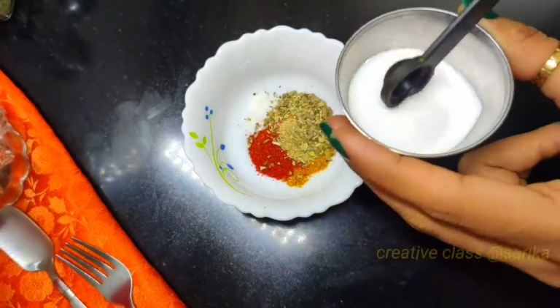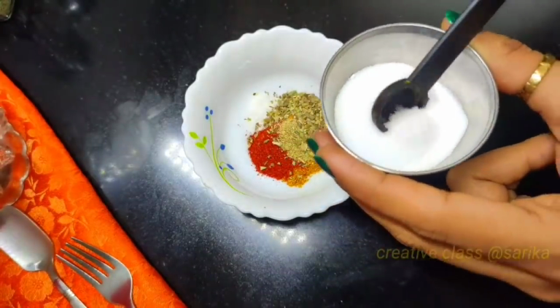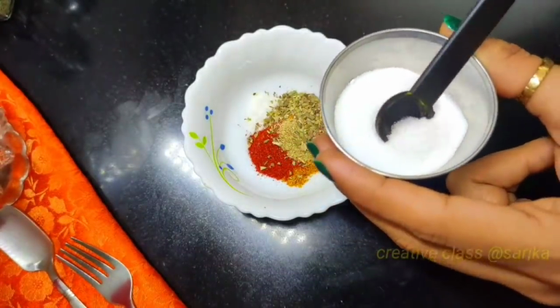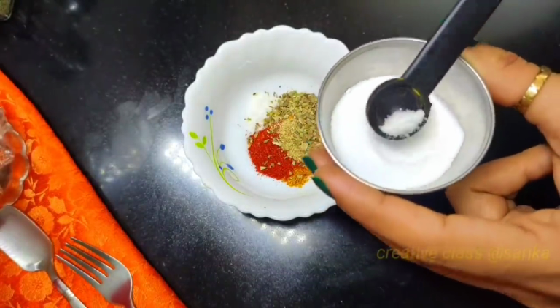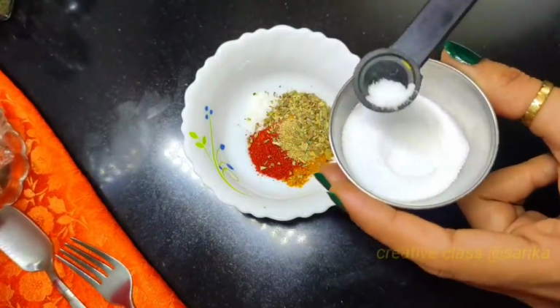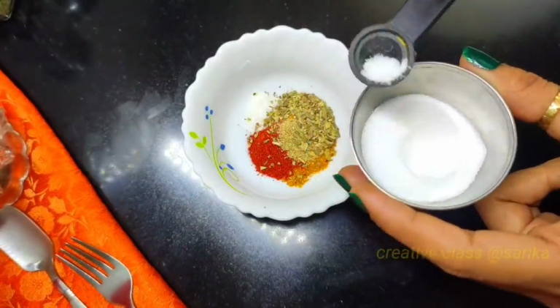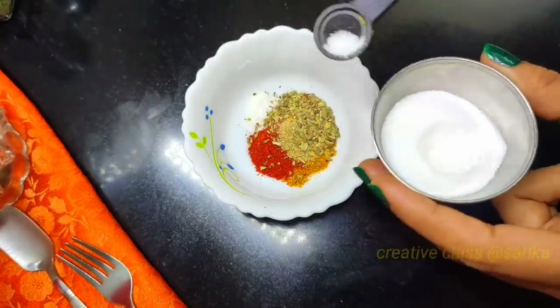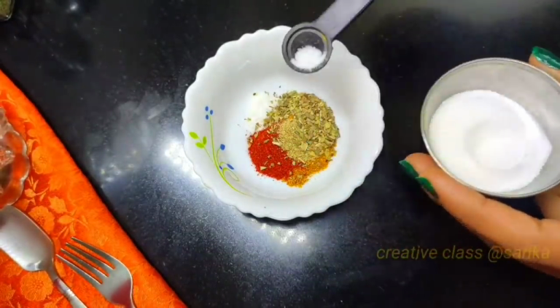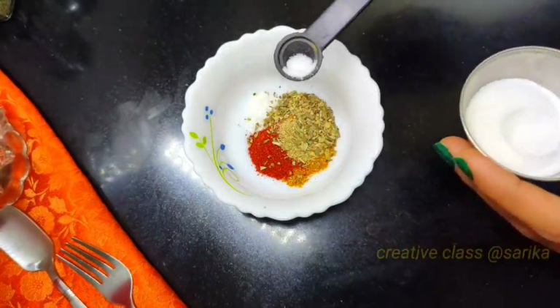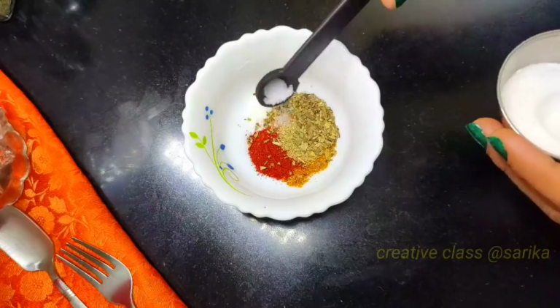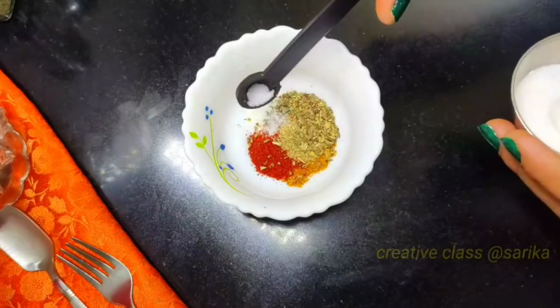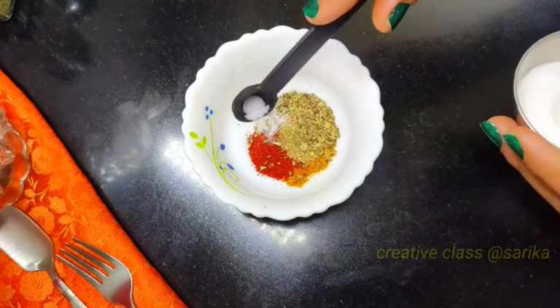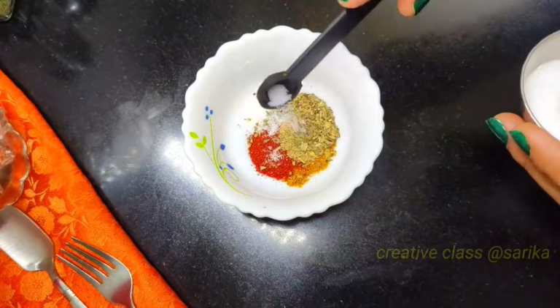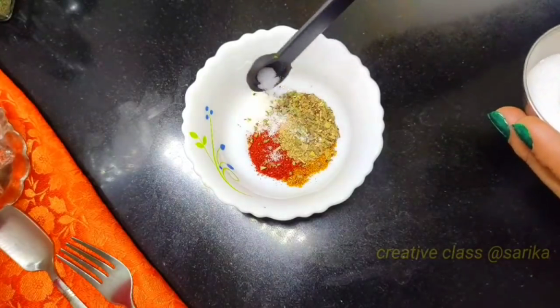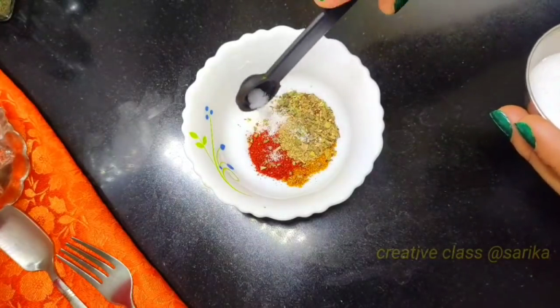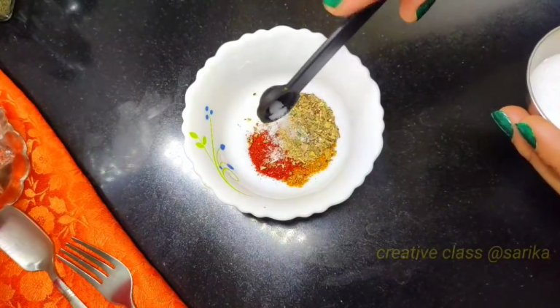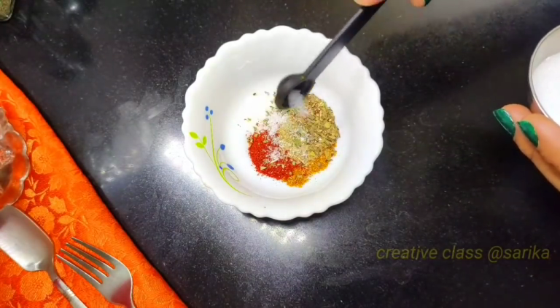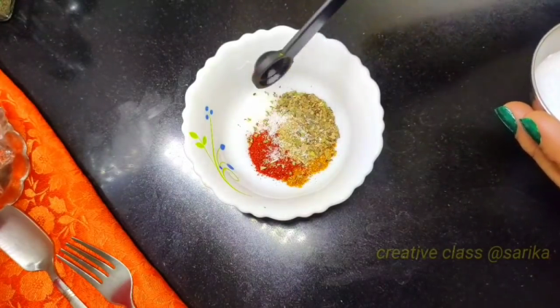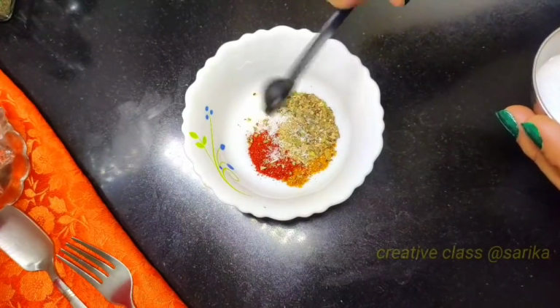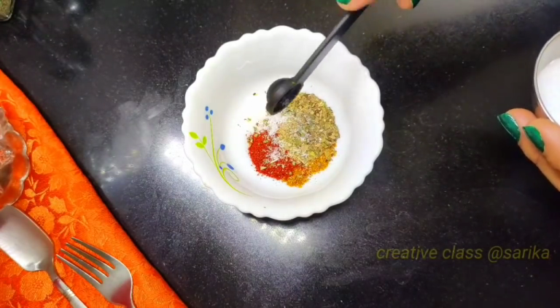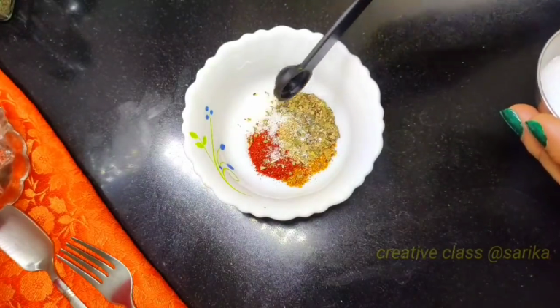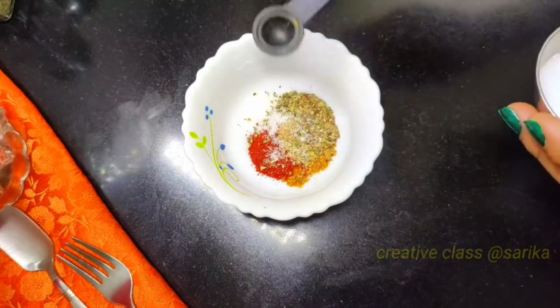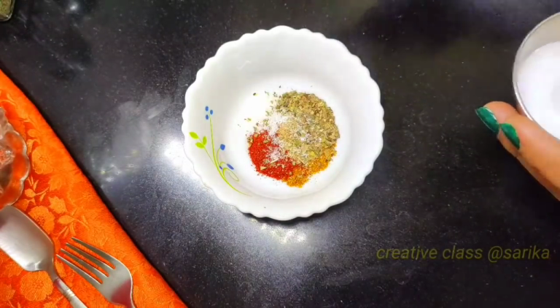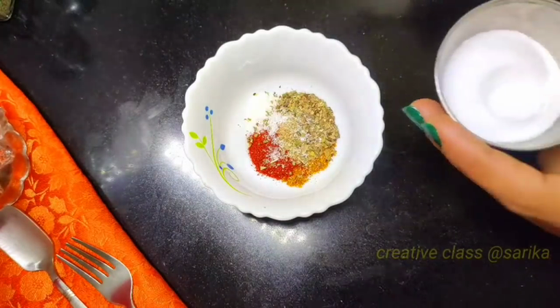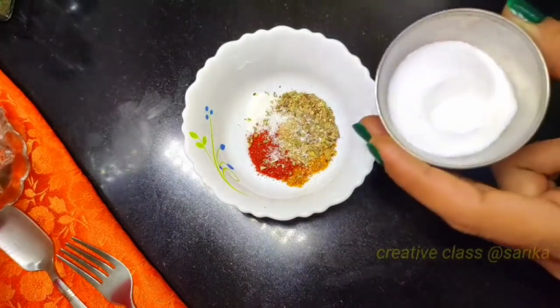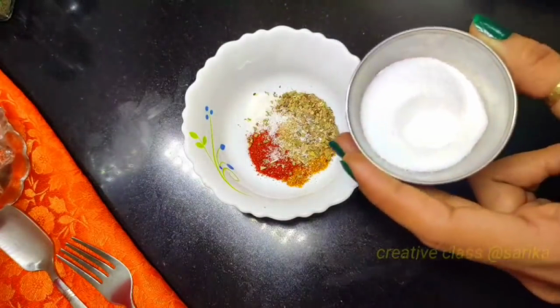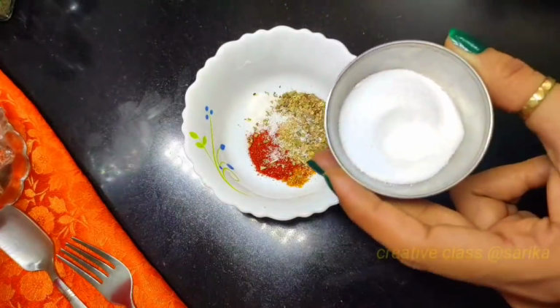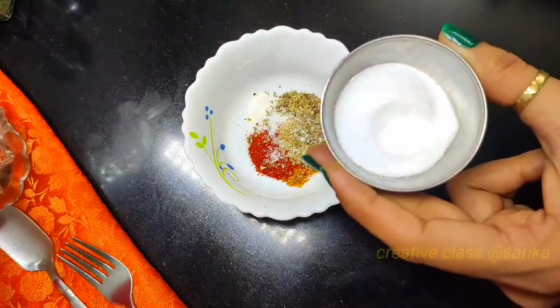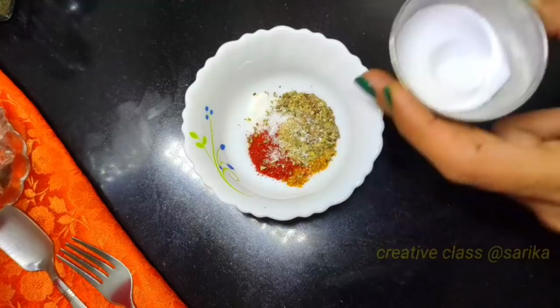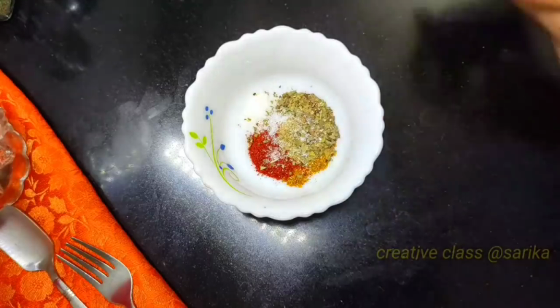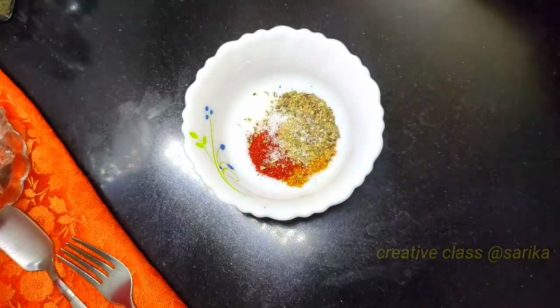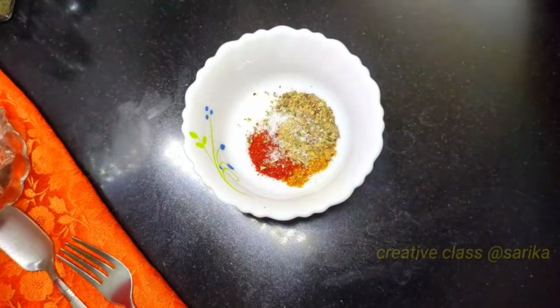We will add the masala. We will add 1 pinch of salt. Don't add too much masala. This masala is ready — let's mix it in a nice way.